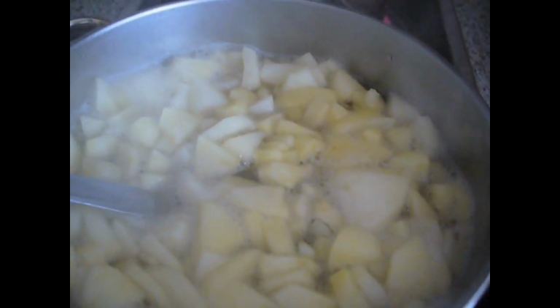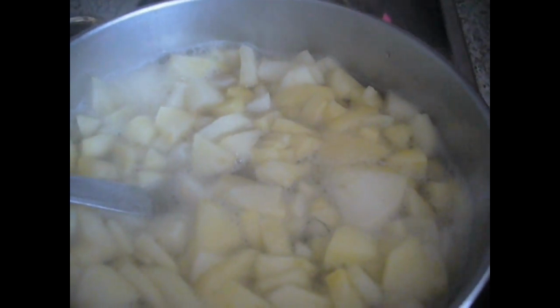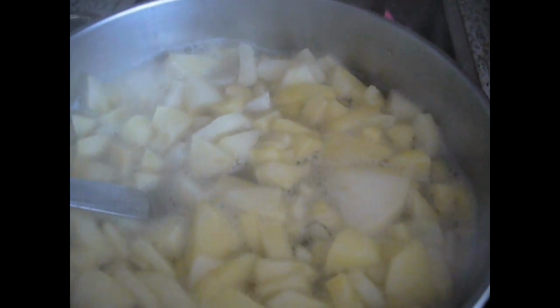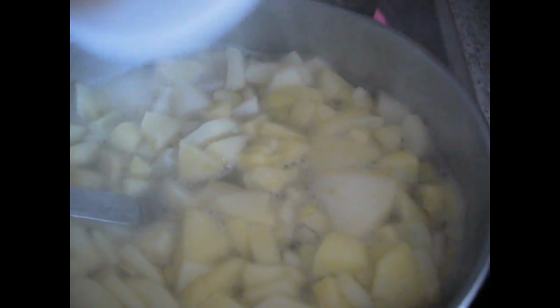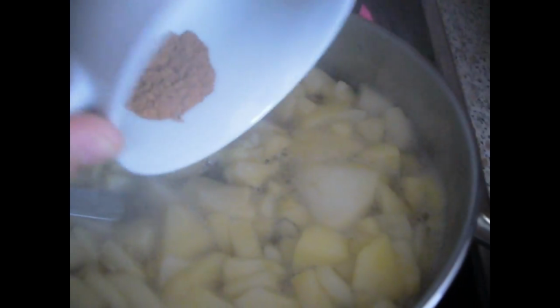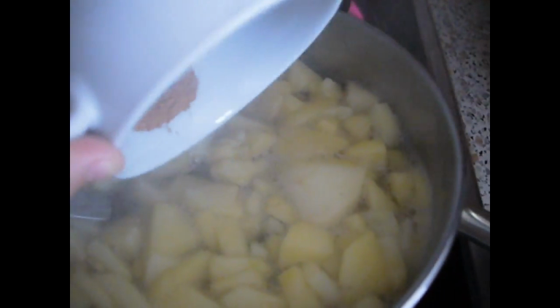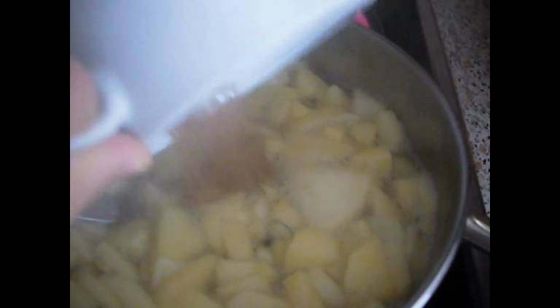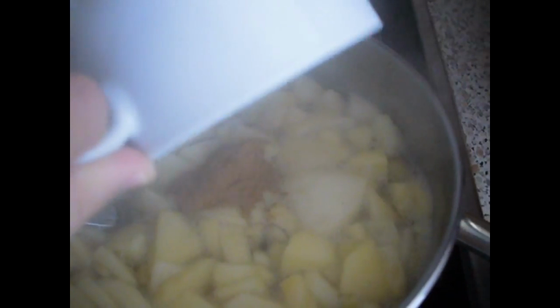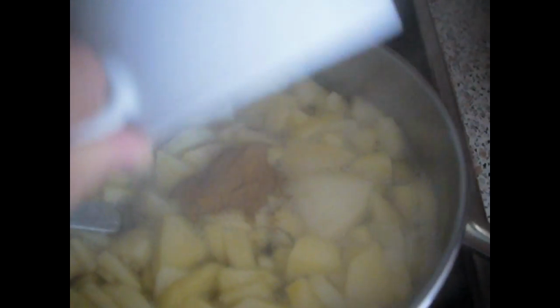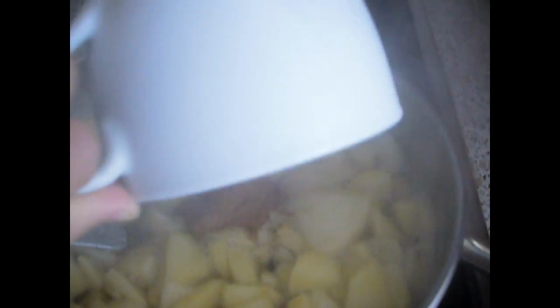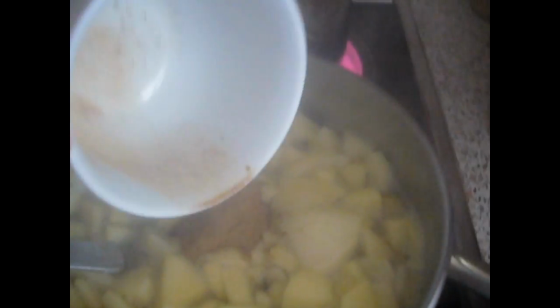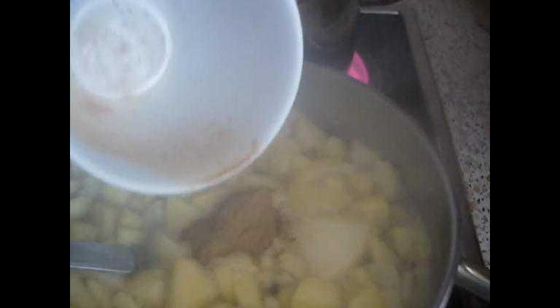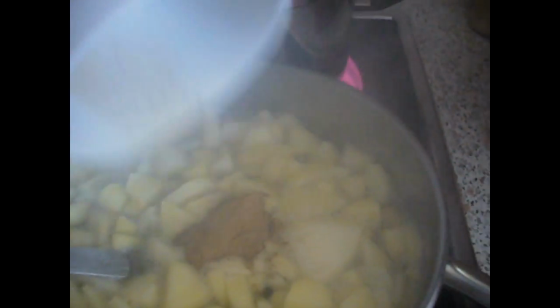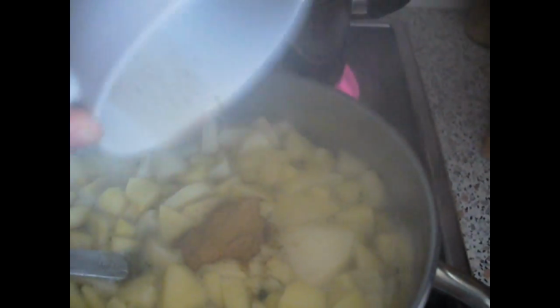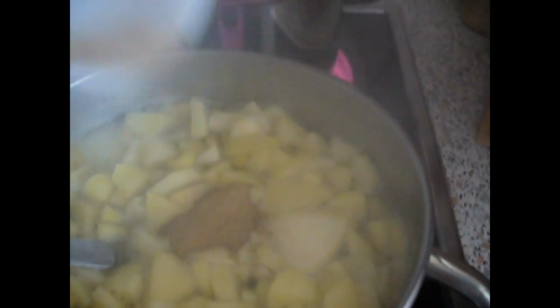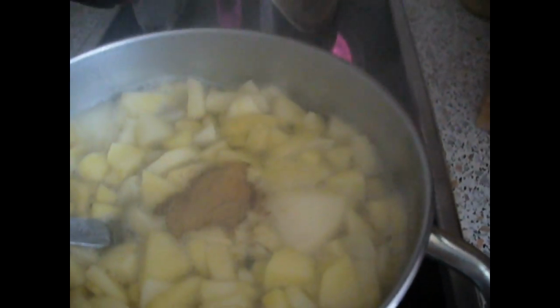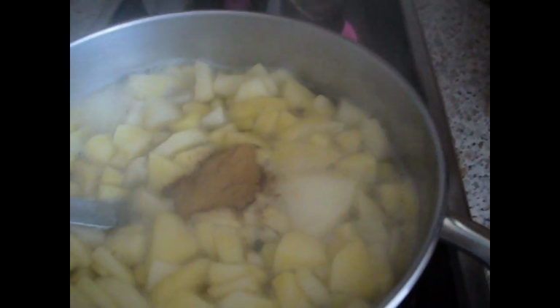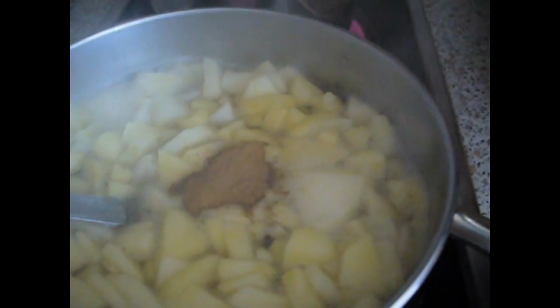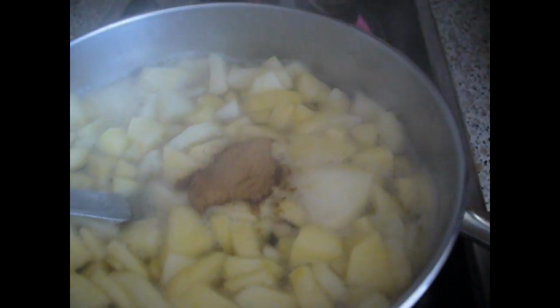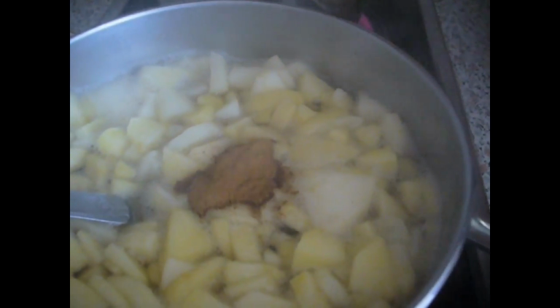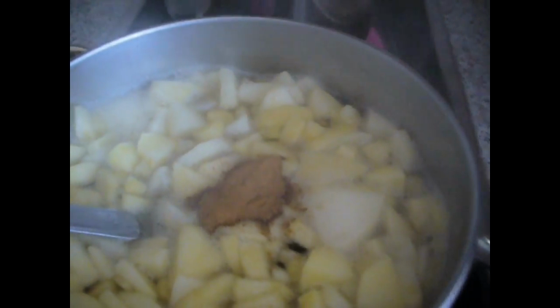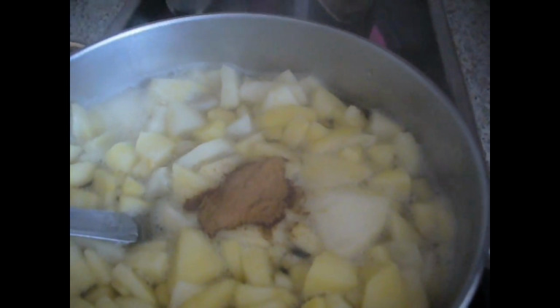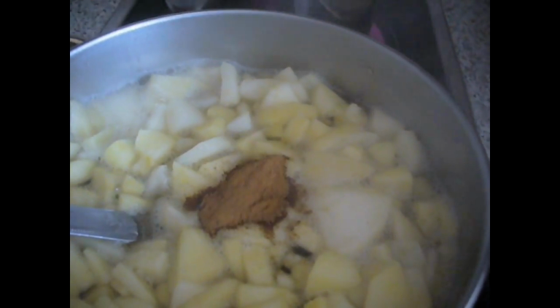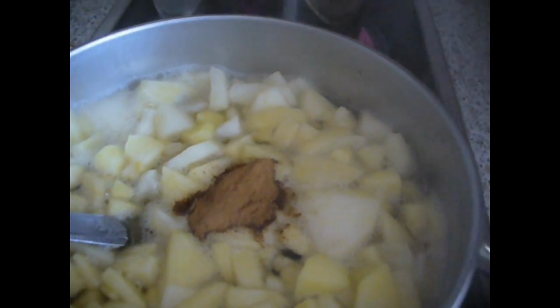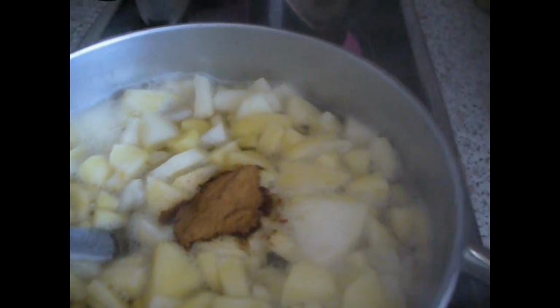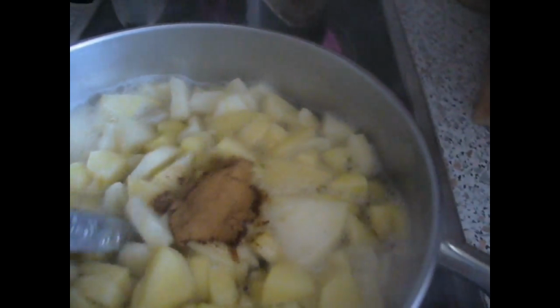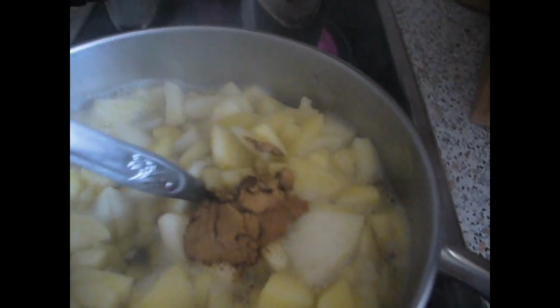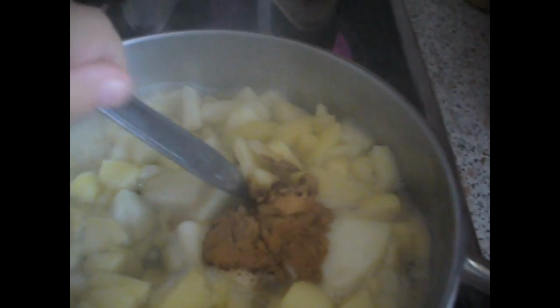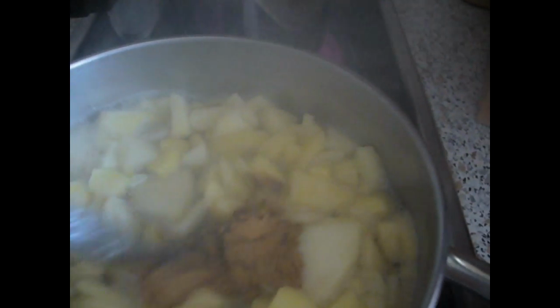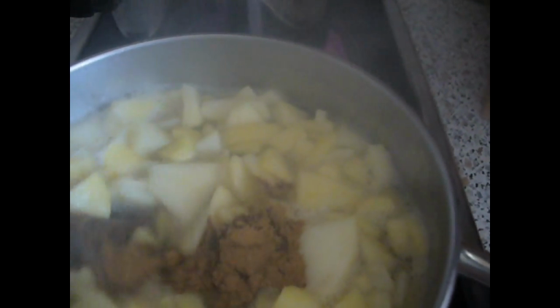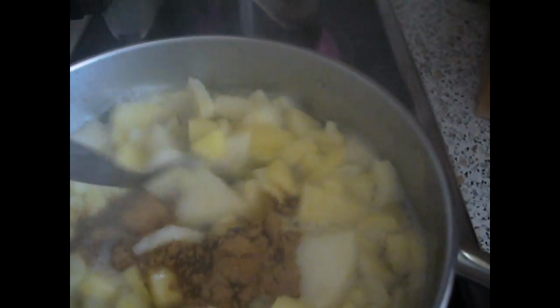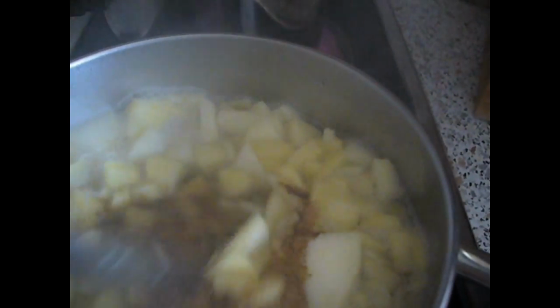We are also going to add the cinnamon. And we are going to mix that again.